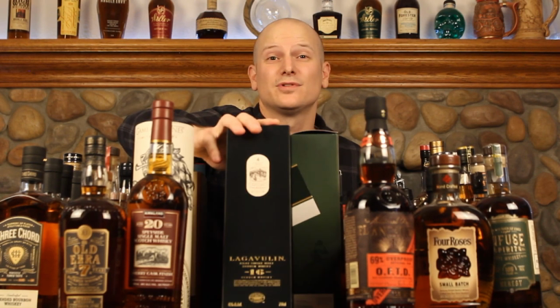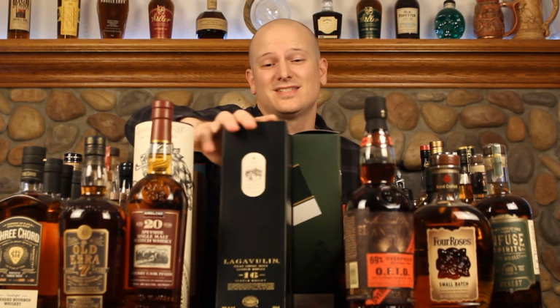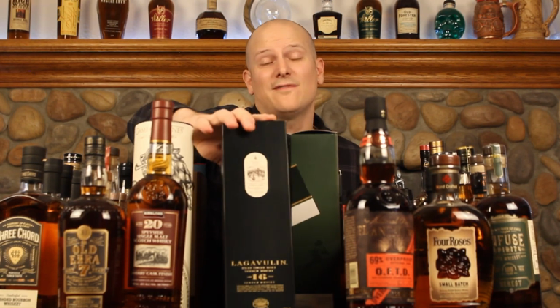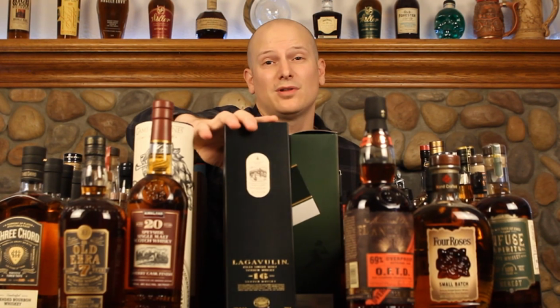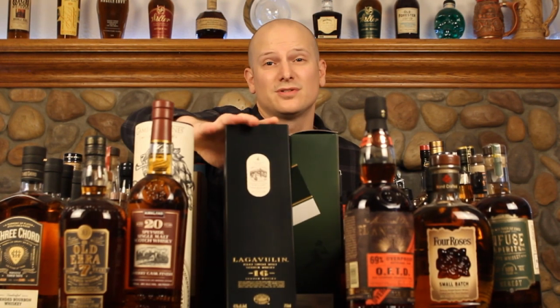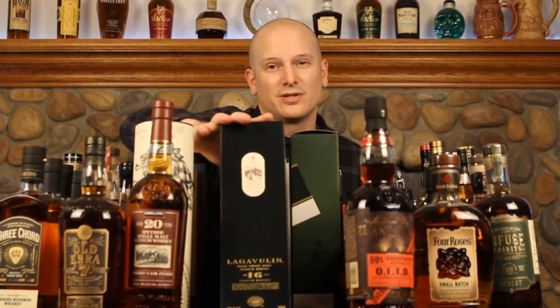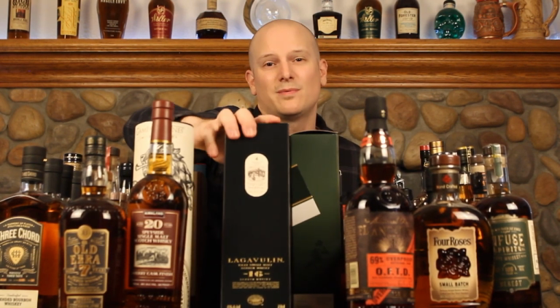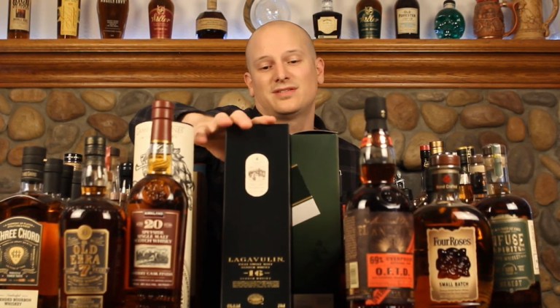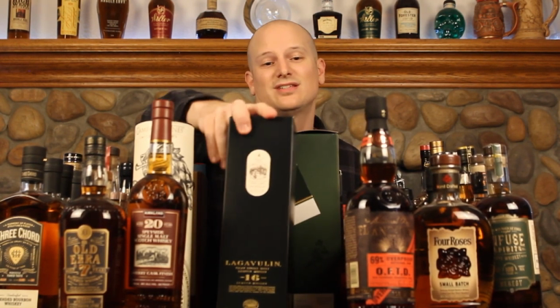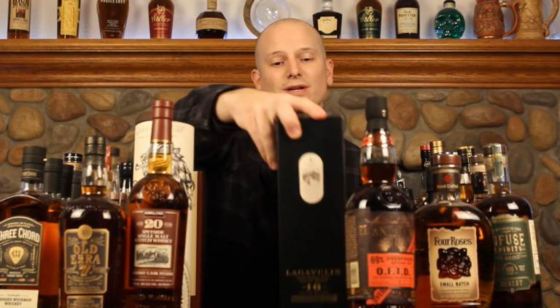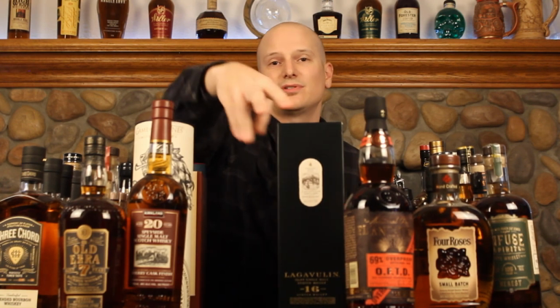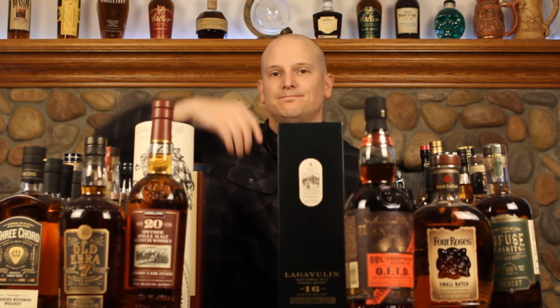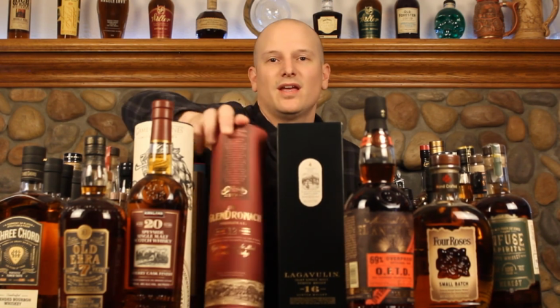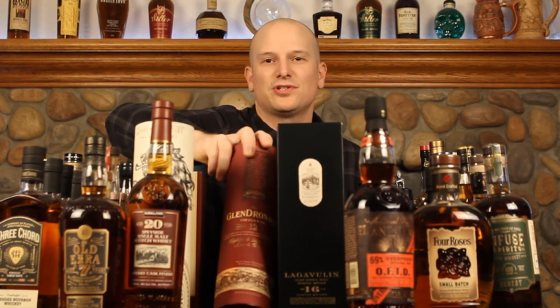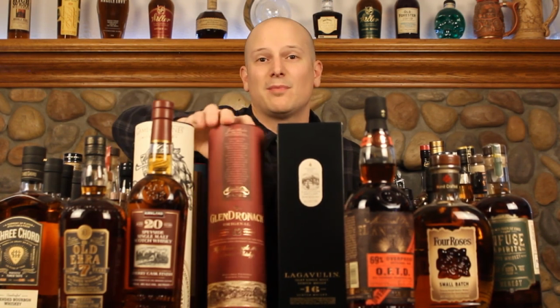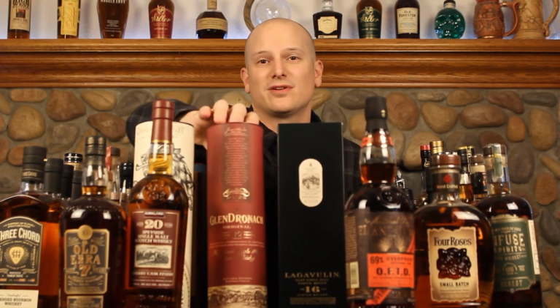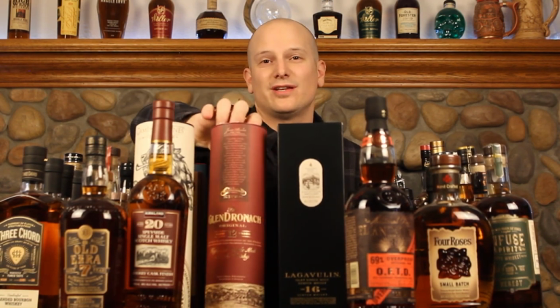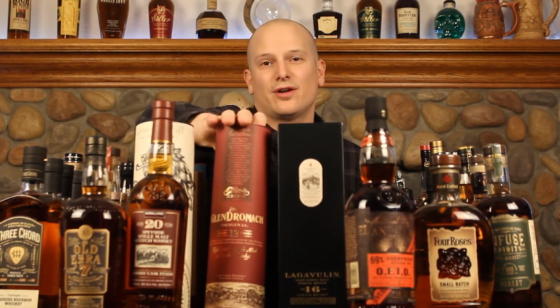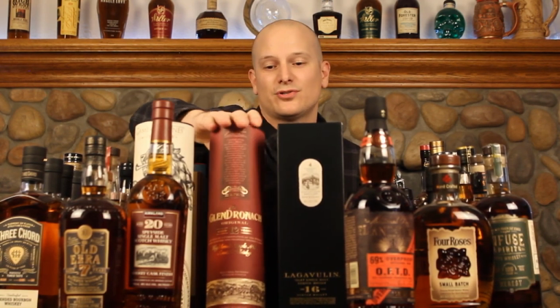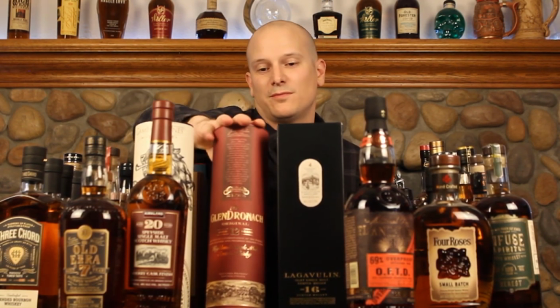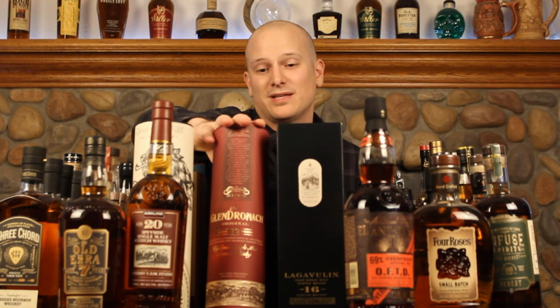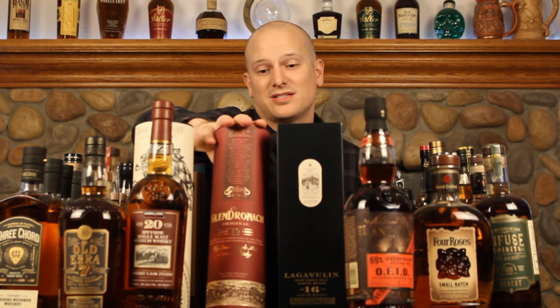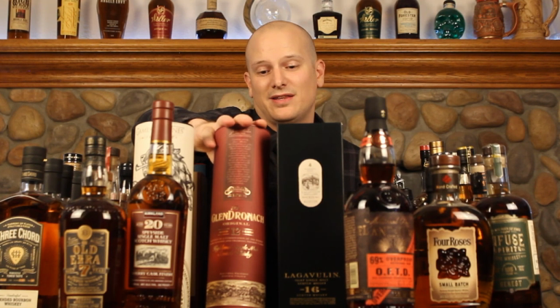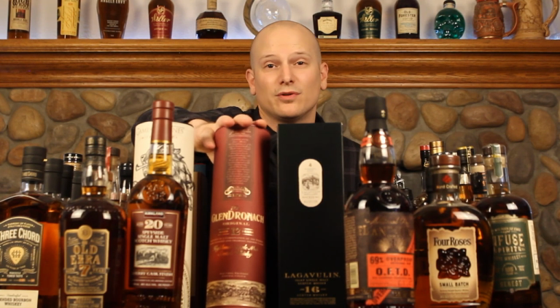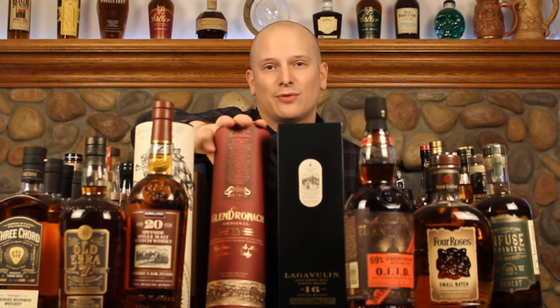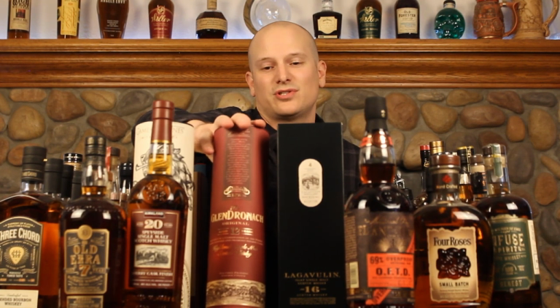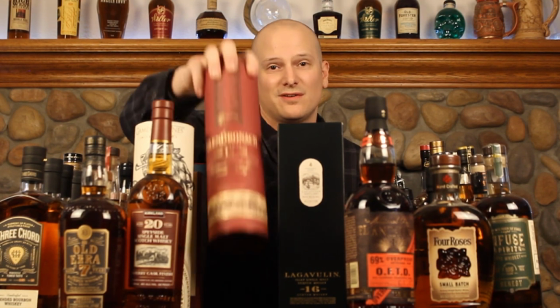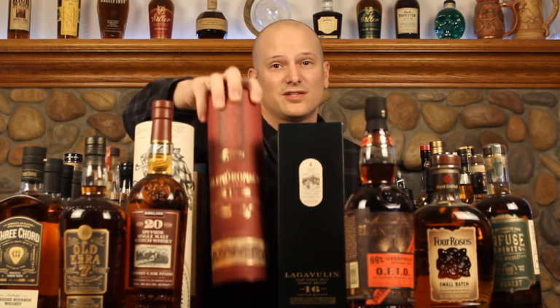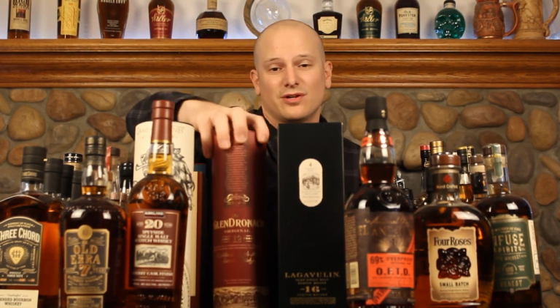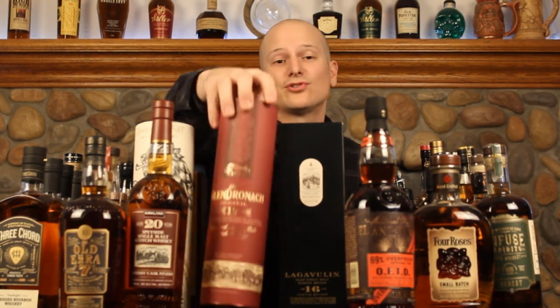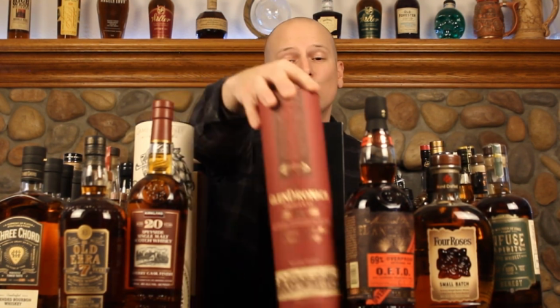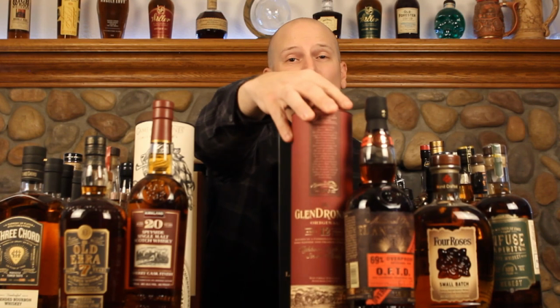Lagavulin 16 — I've had a couple of Lagavulins and really enjoy them, and I hear the 16 is no exception. And we'll finish it off with one of my favorites: Glendronach. Glendronach is one of the best Scotches I've had — I really enjoy the sherry-forward style, and this Glendronach 12 year old is great.